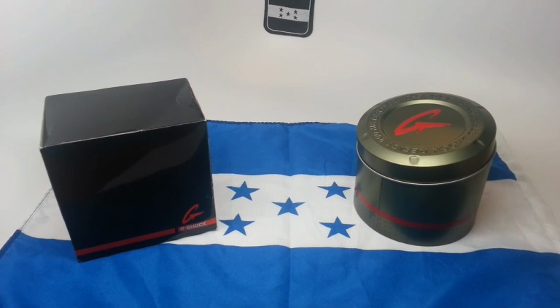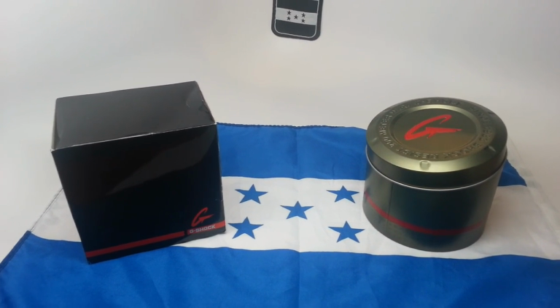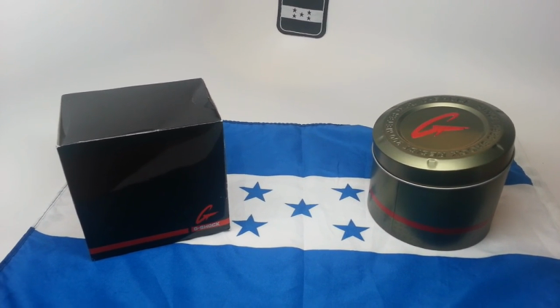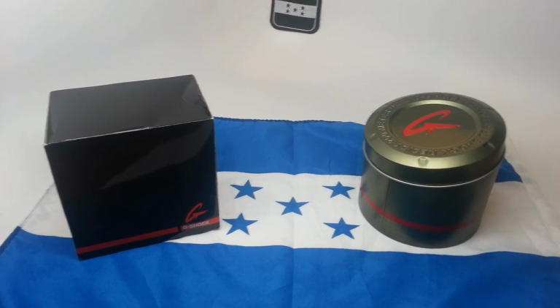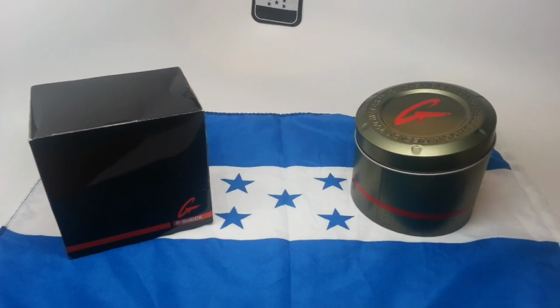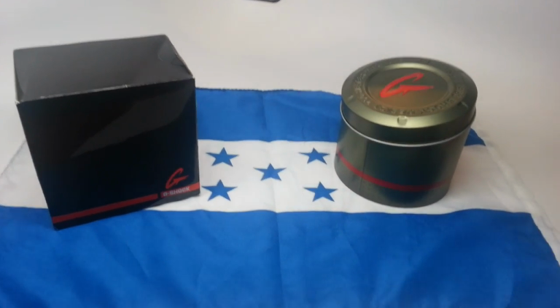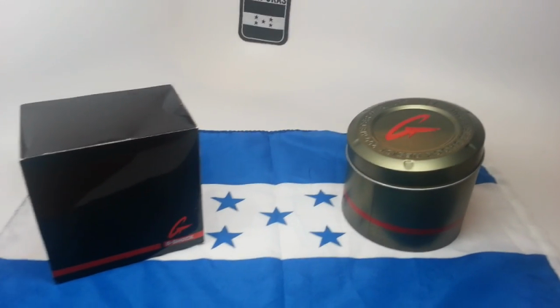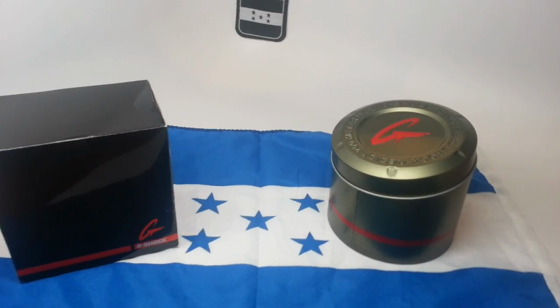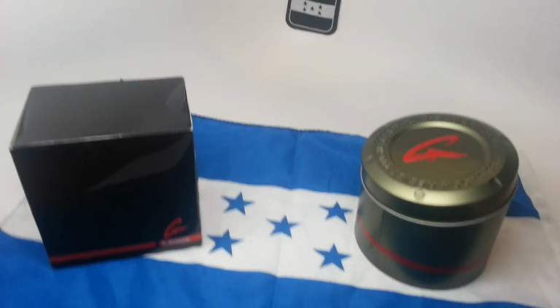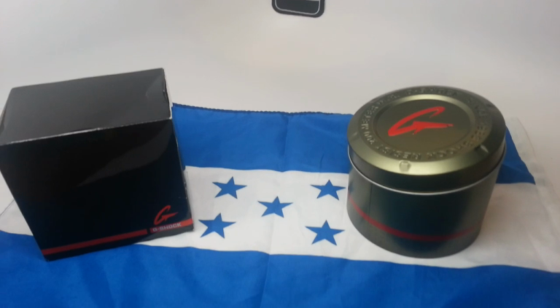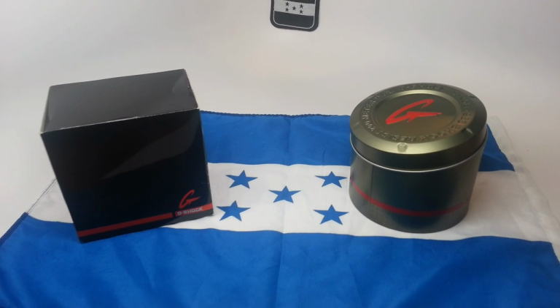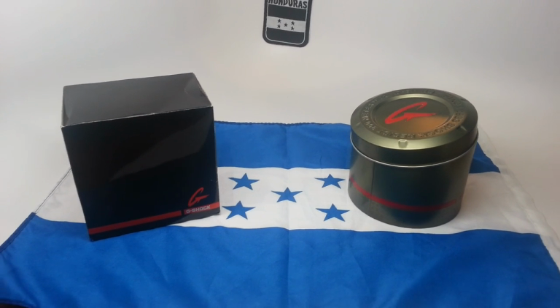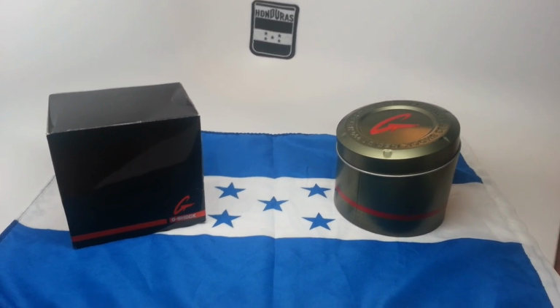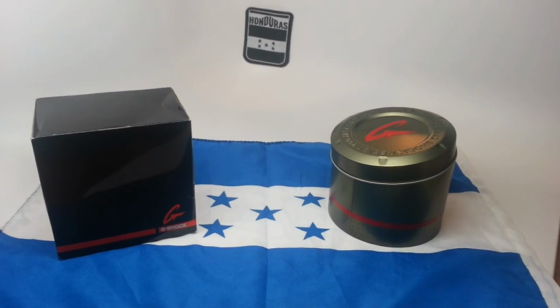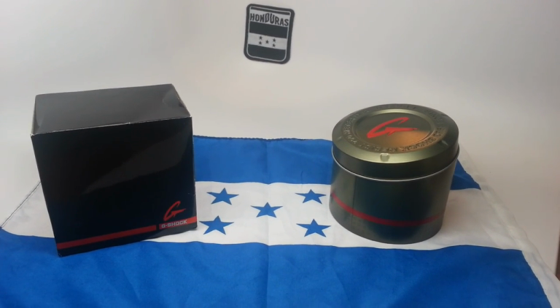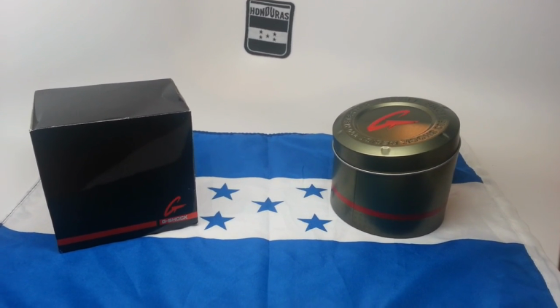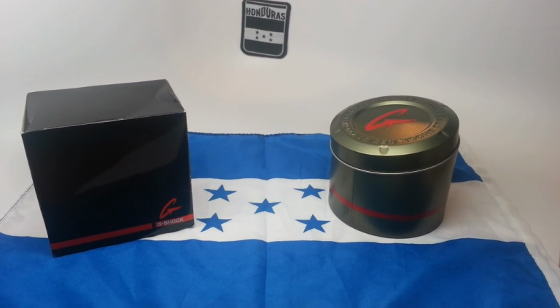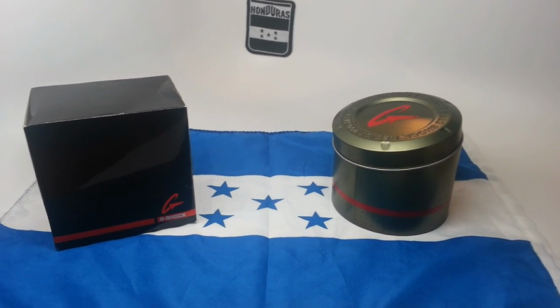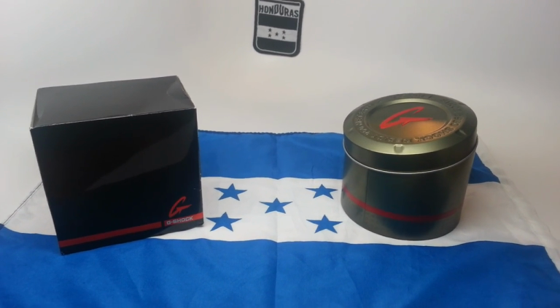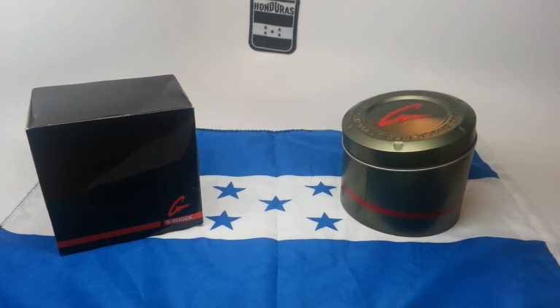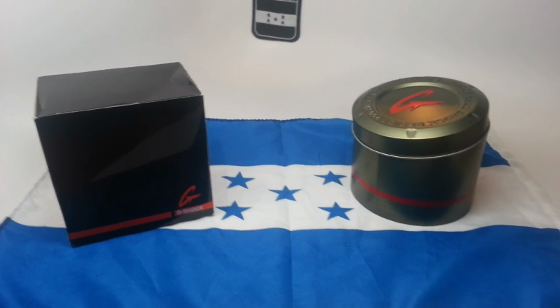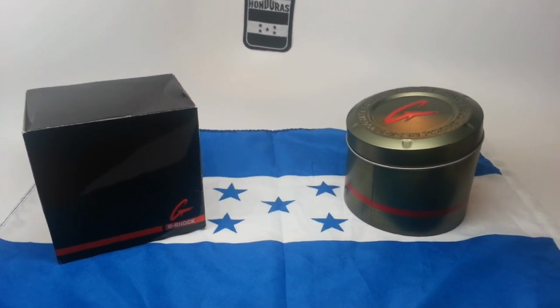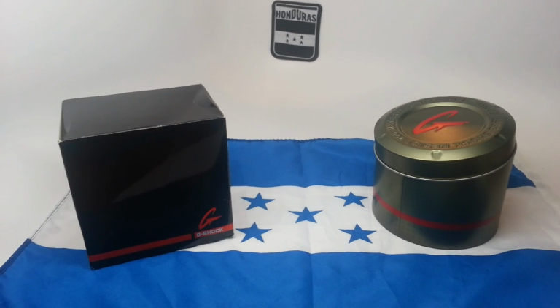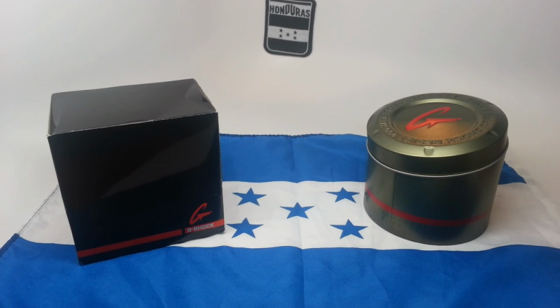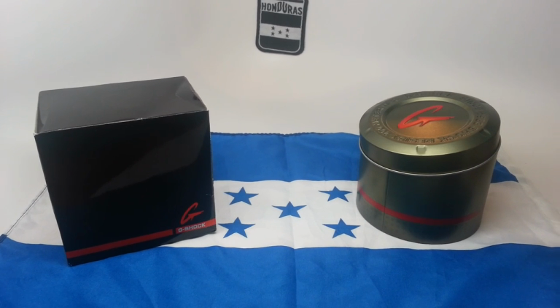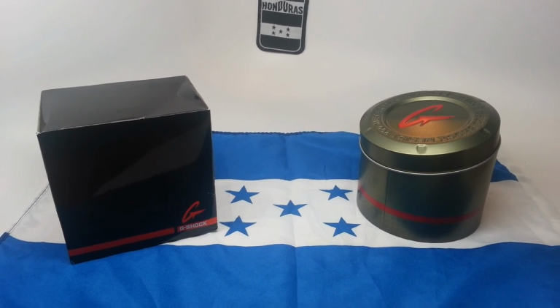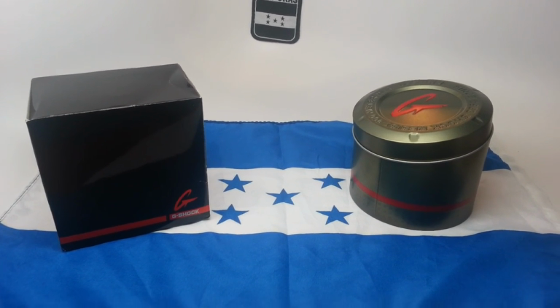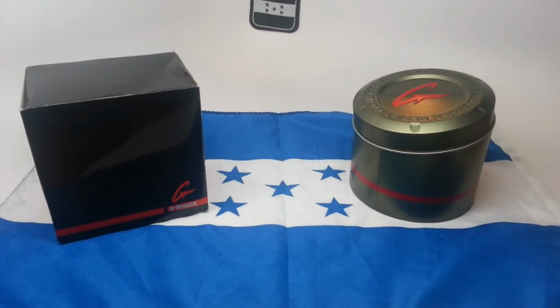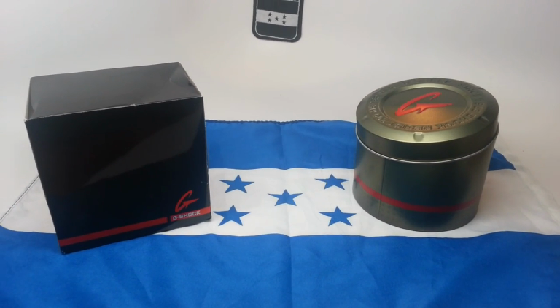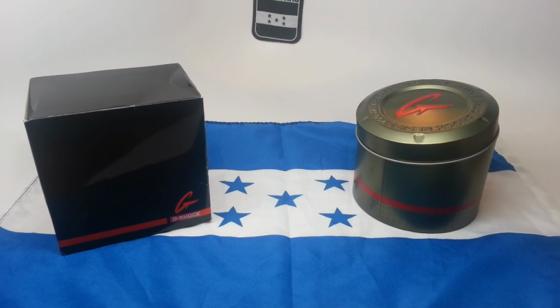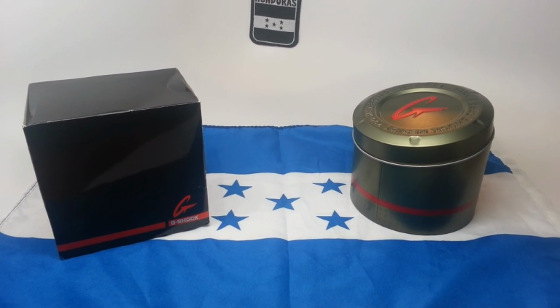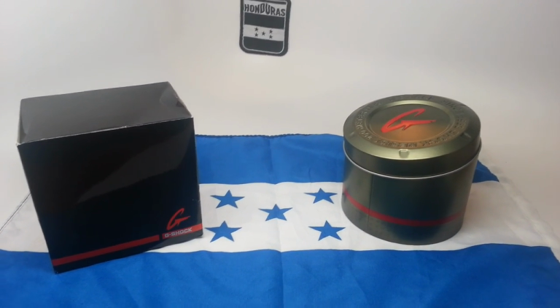What's up people, this is Chavo coming at you with another video. Got a really nice piece here that just arrived recently and I thought I'd do a quick video on it. This piece is very special.